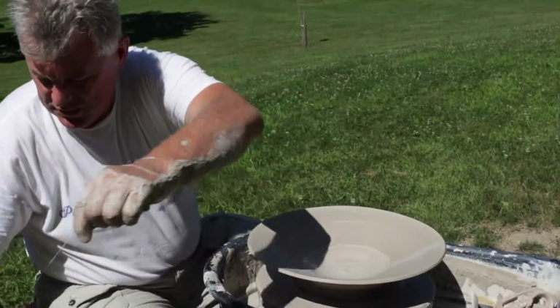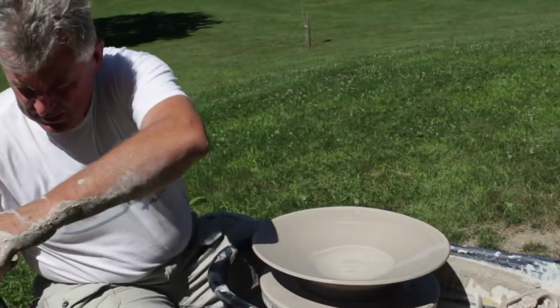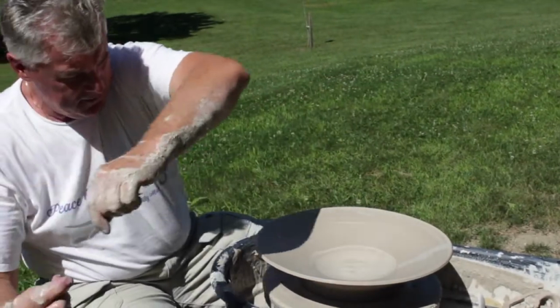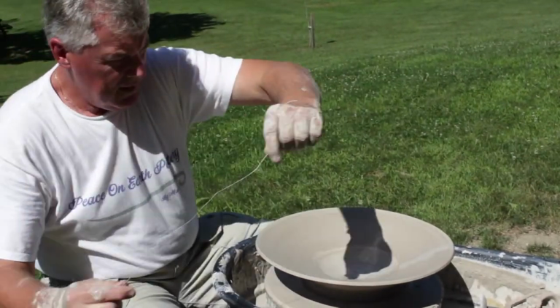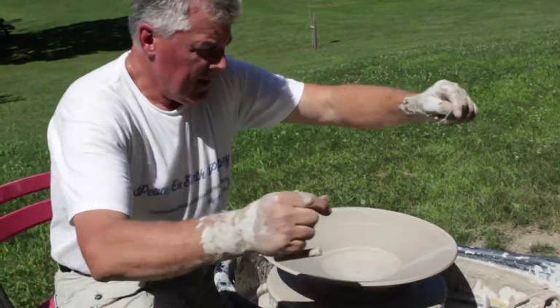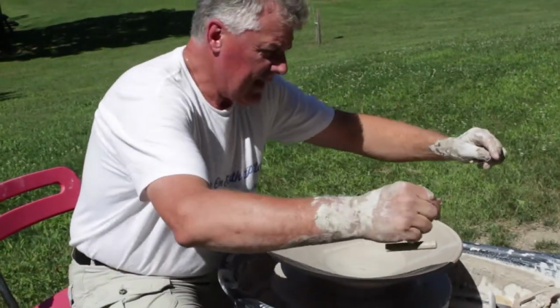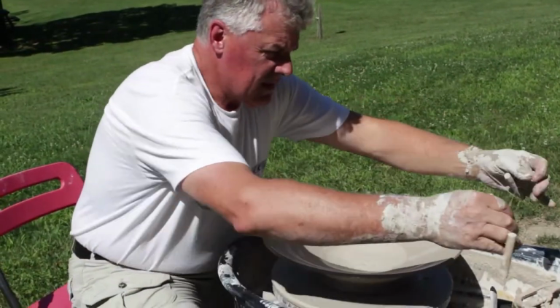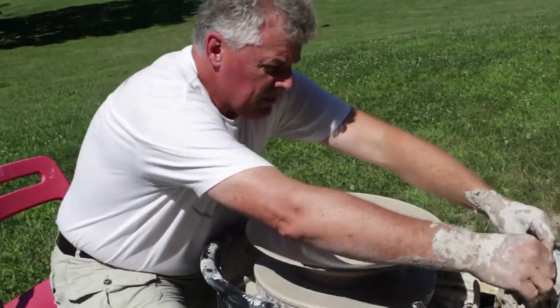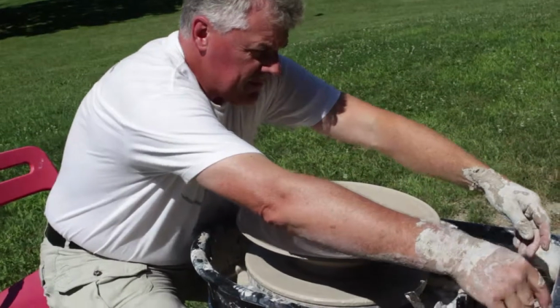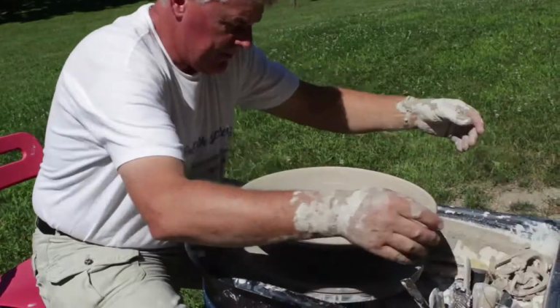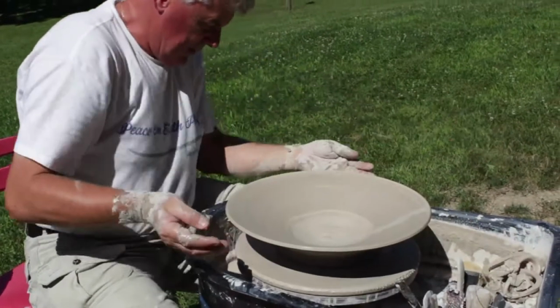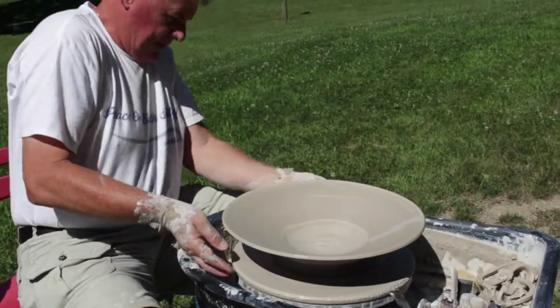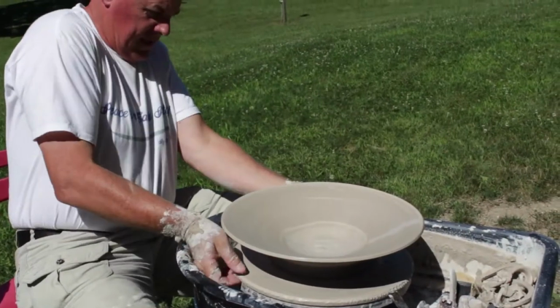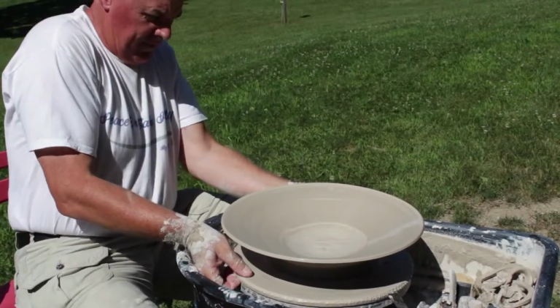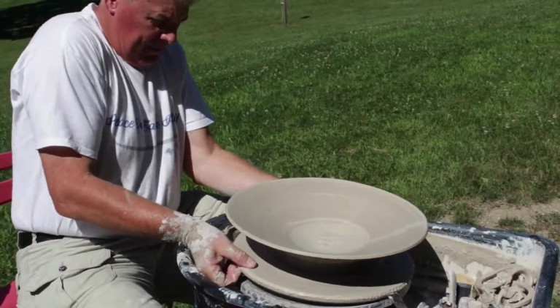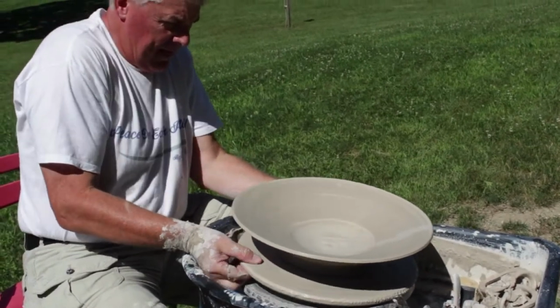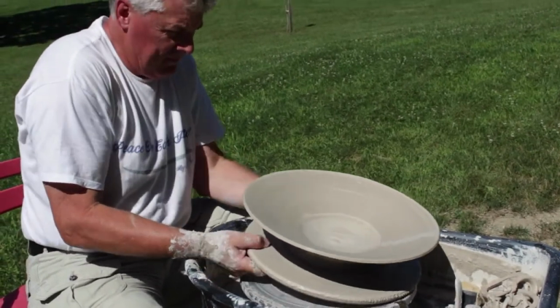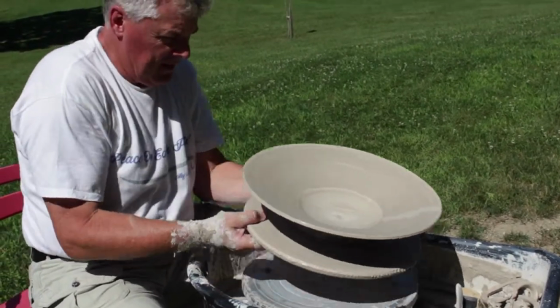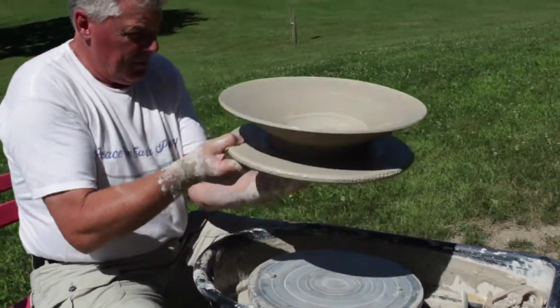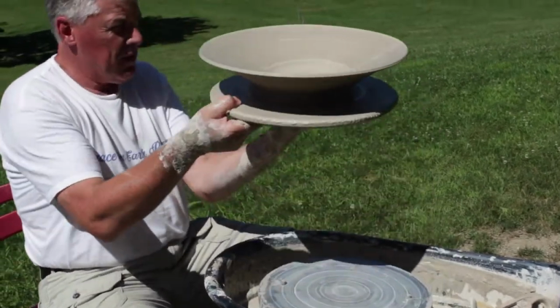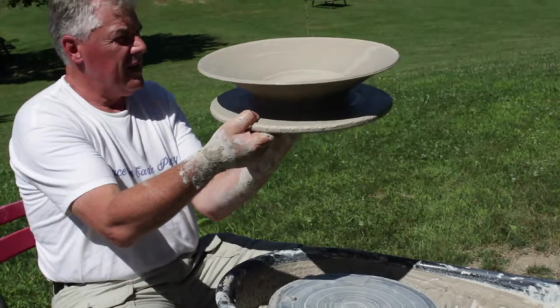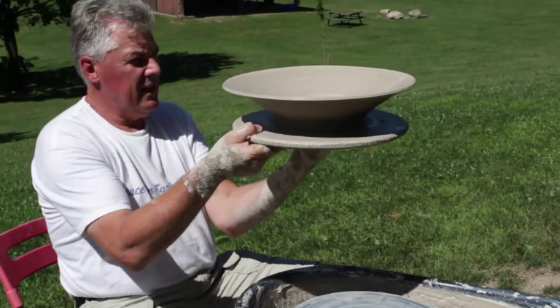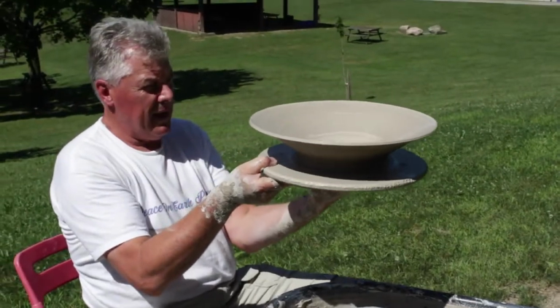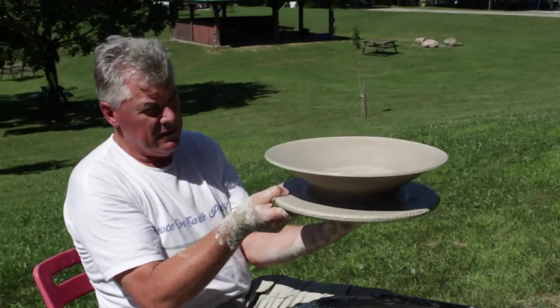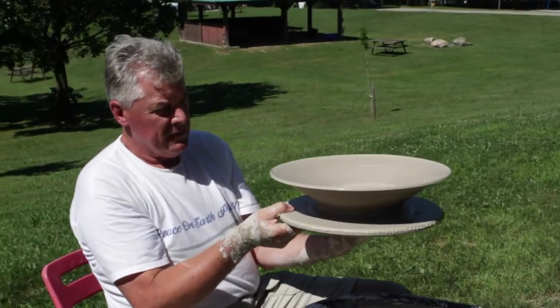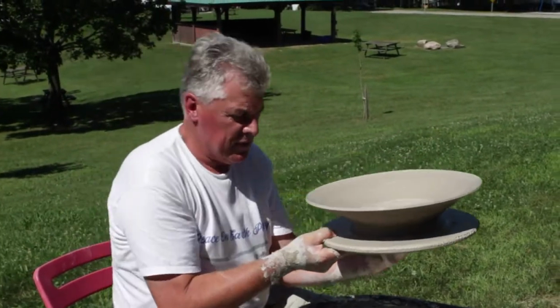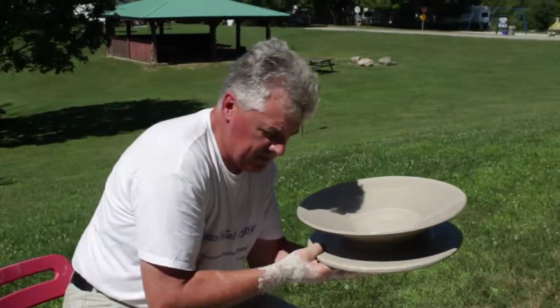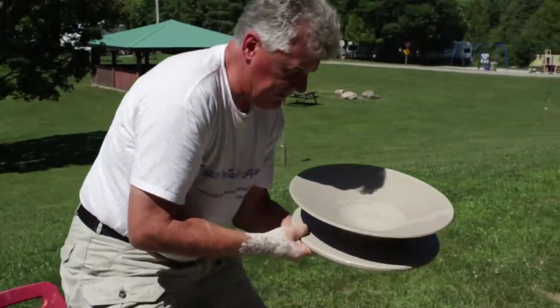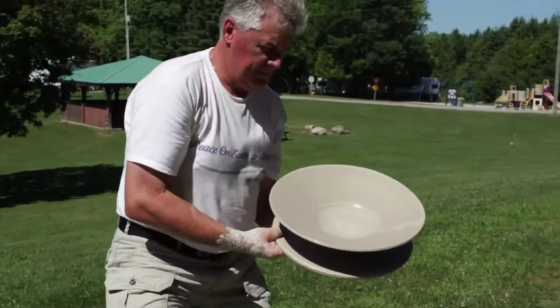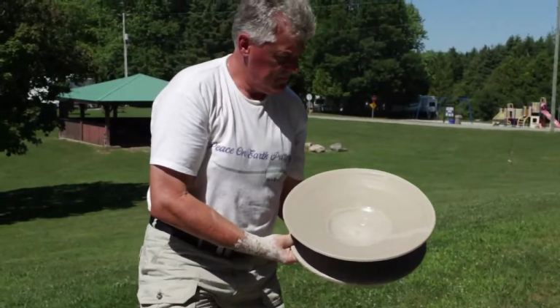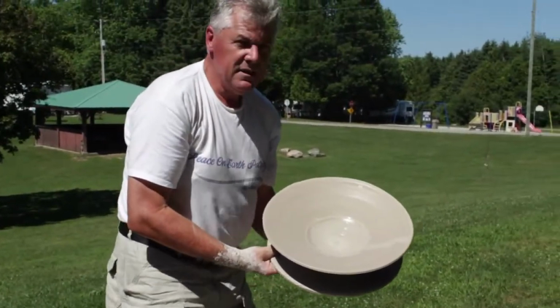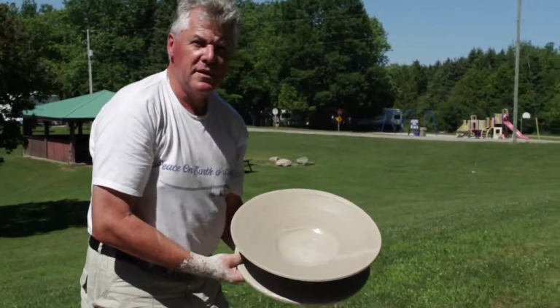So I'm going to leave this piece for about half an hour to an hour in the sun, let it dry out a bit. I want to just take it up and put it back — put it to one side and then come back to it. I like to do some more work on just the piece.